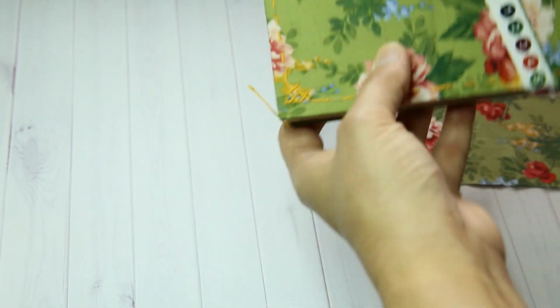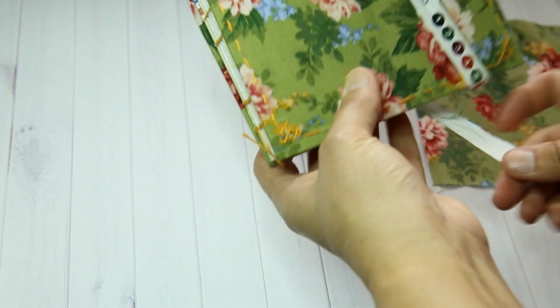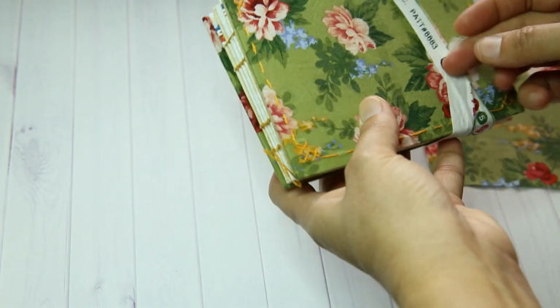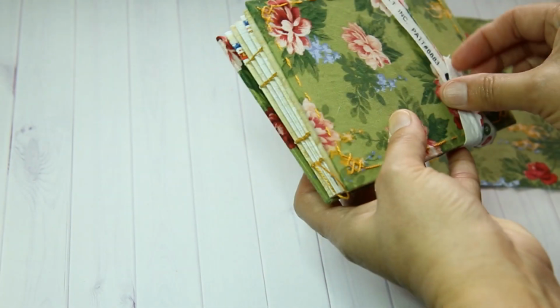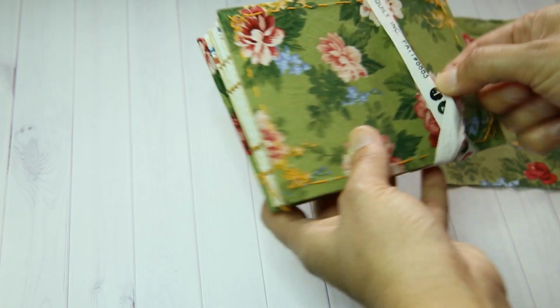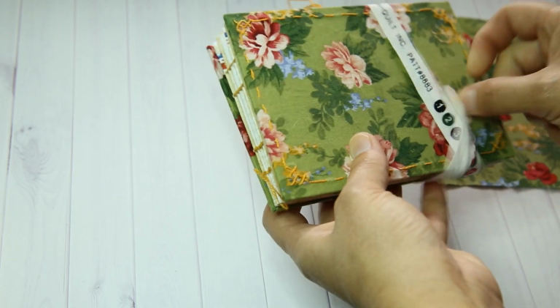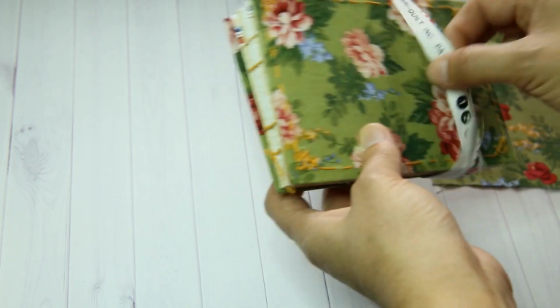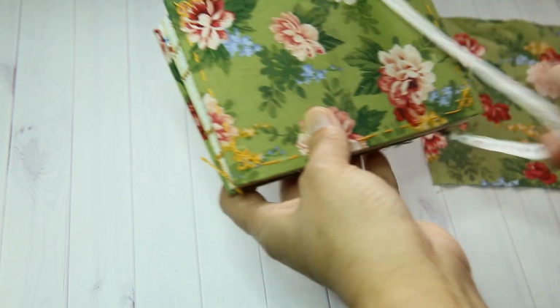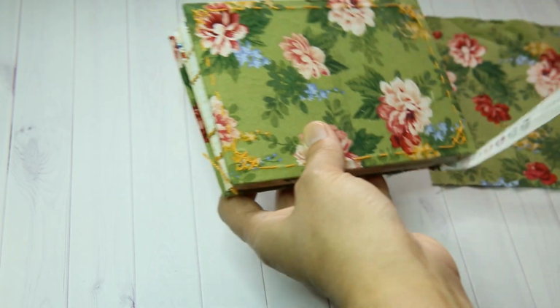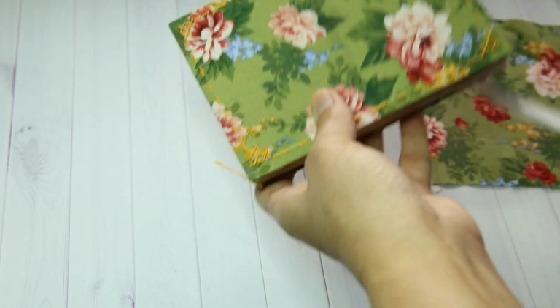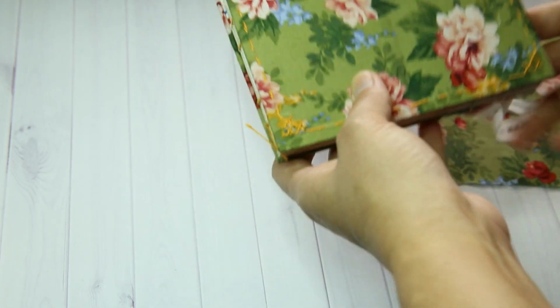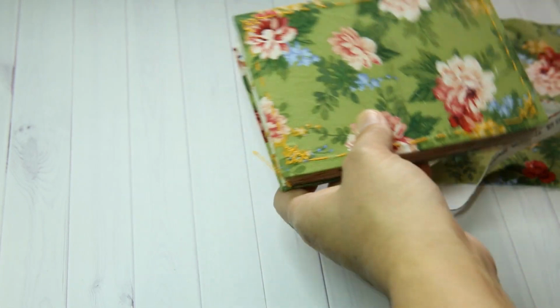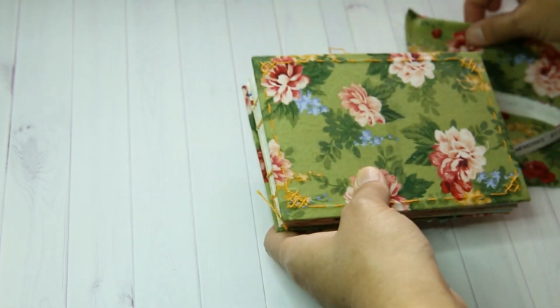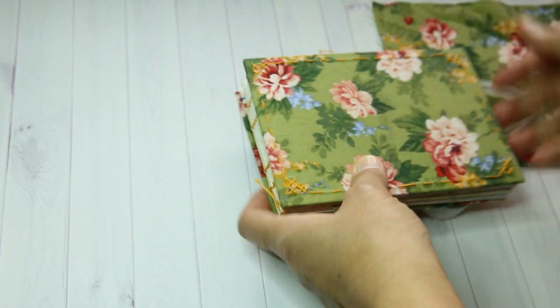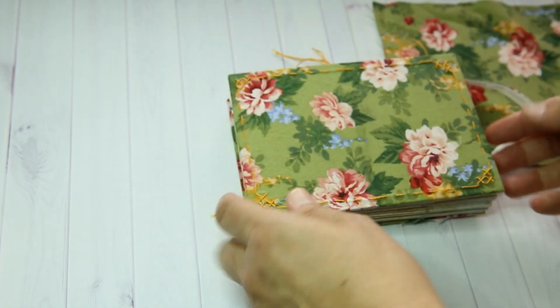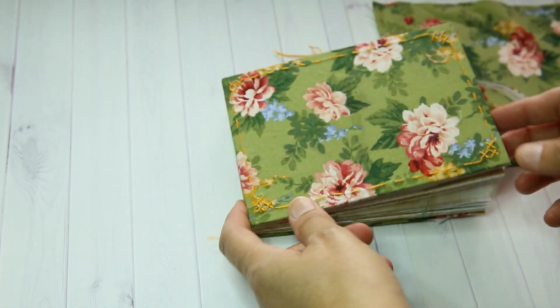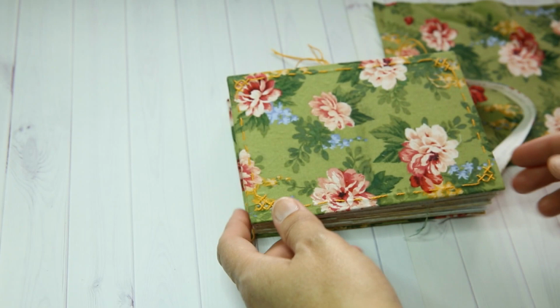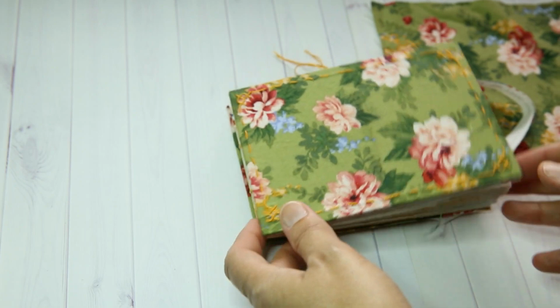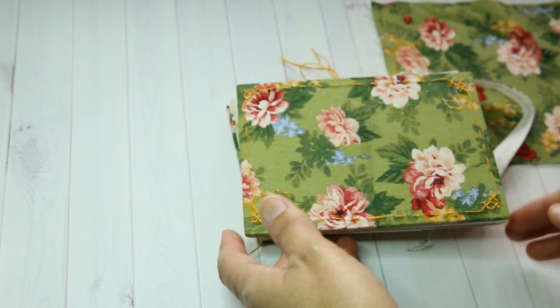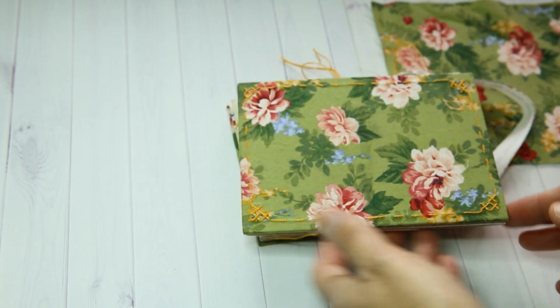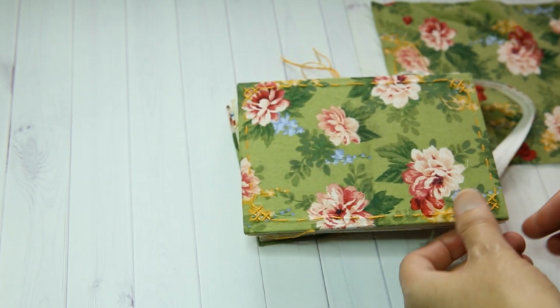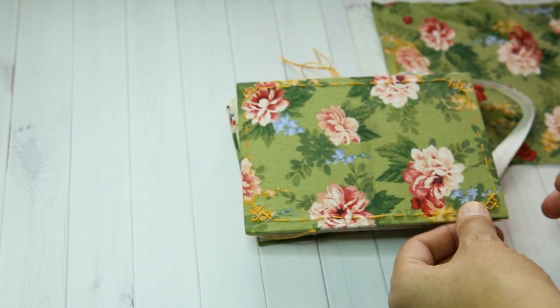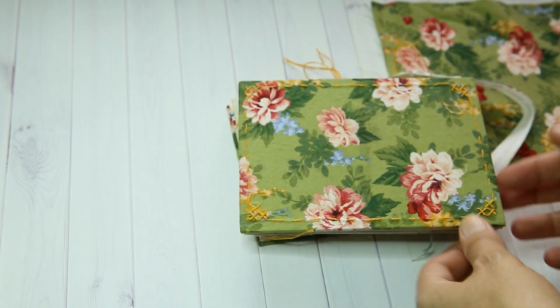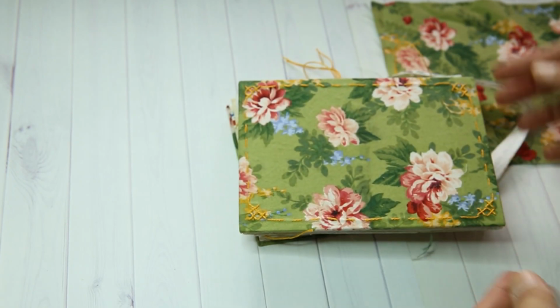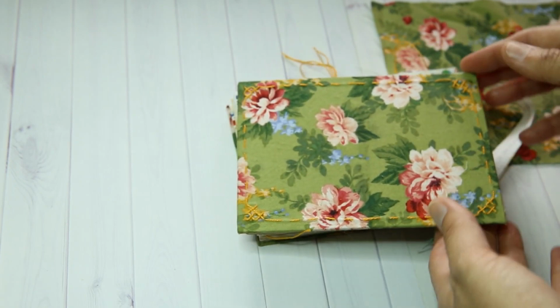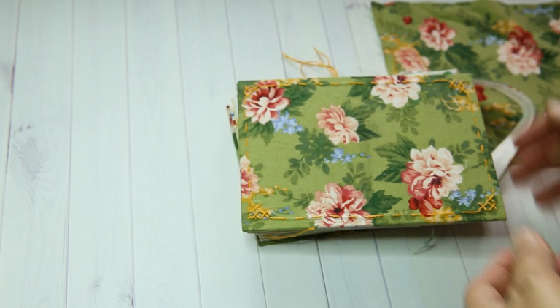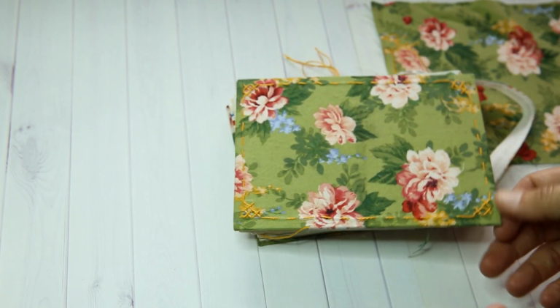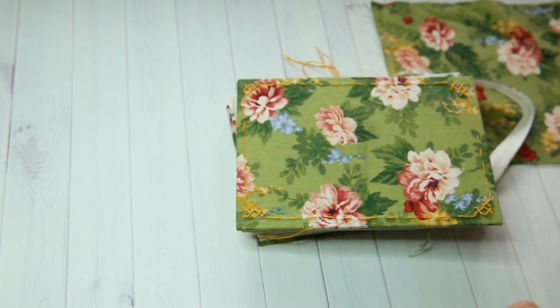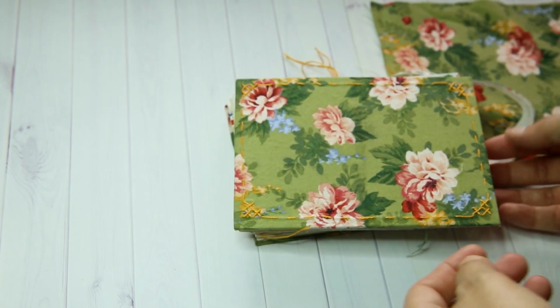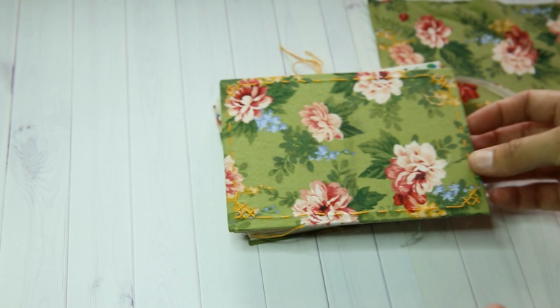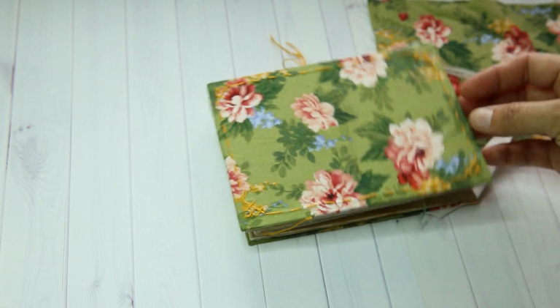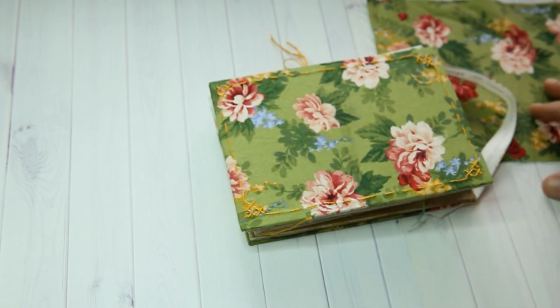Maybe it could go this way — I'm not sure. Anyway, I had a lot of fun making this book and I look forward to continuing to work in it and using up the rest of my supplies. Thanks for watching!